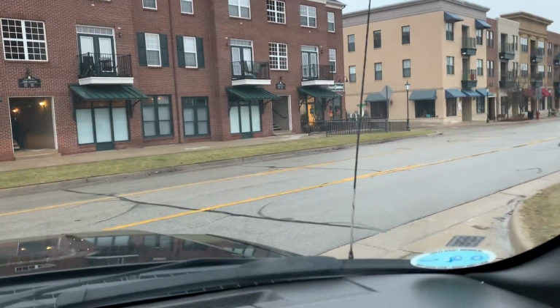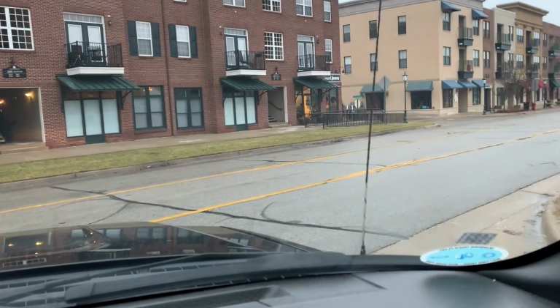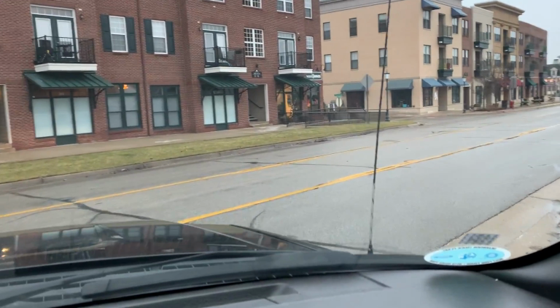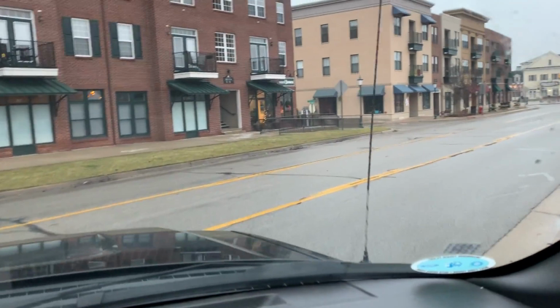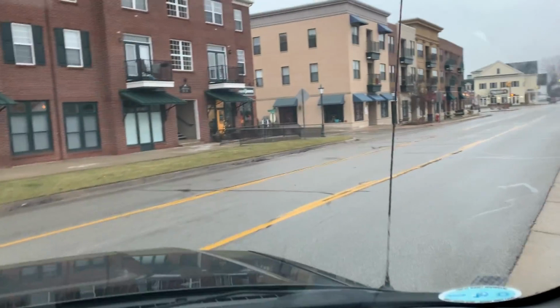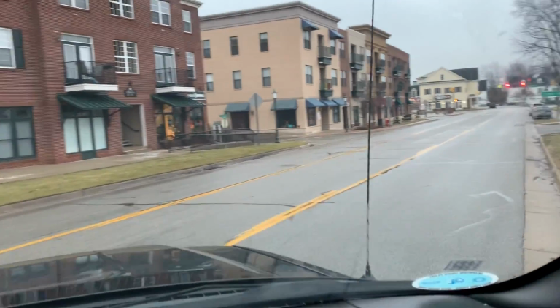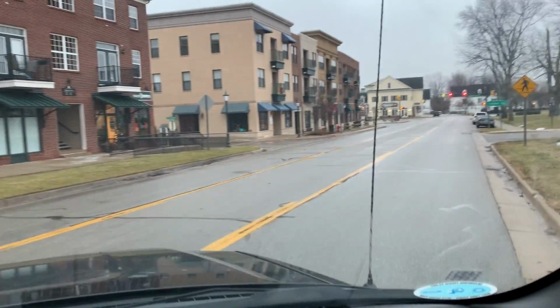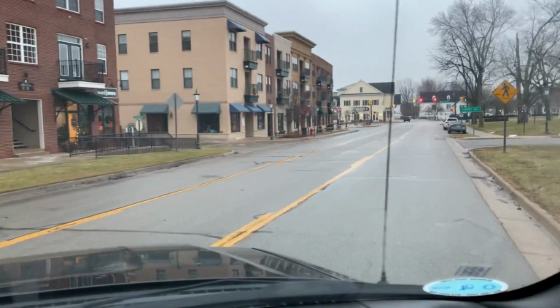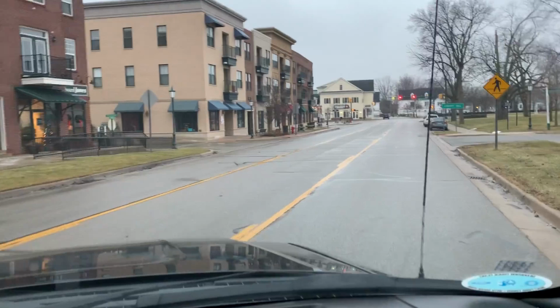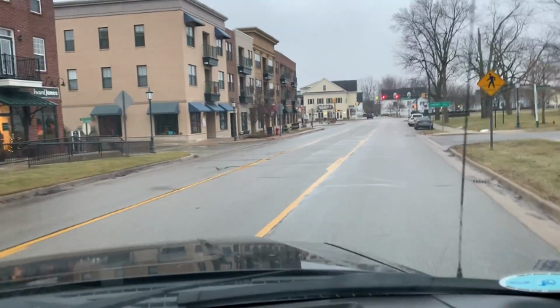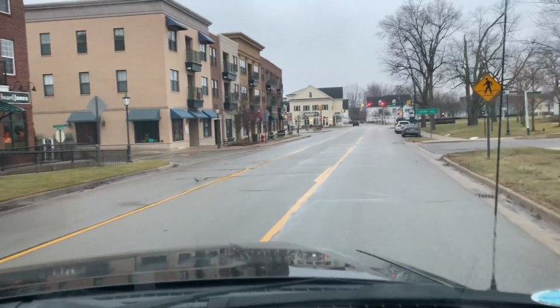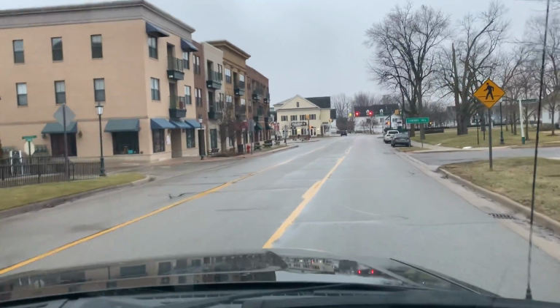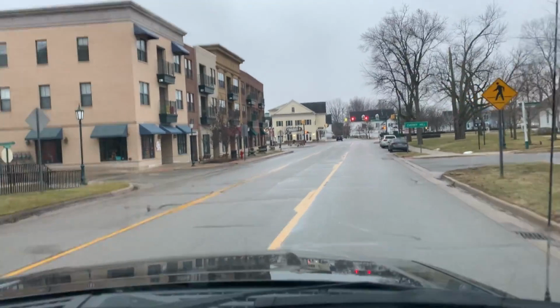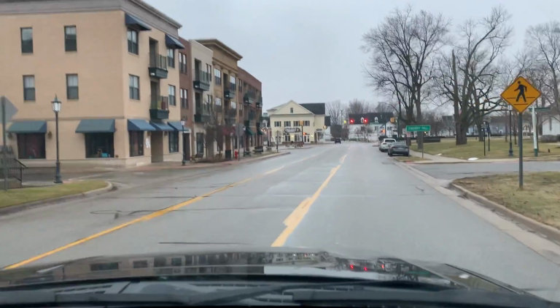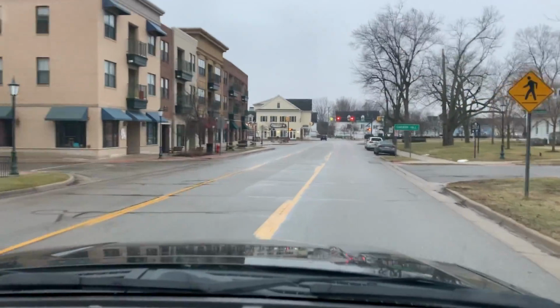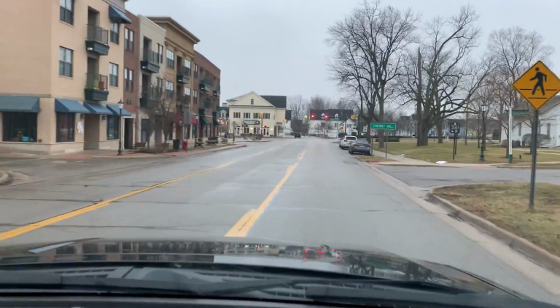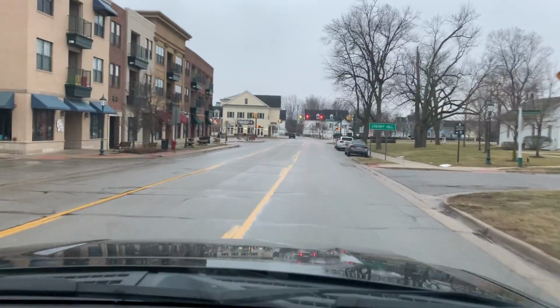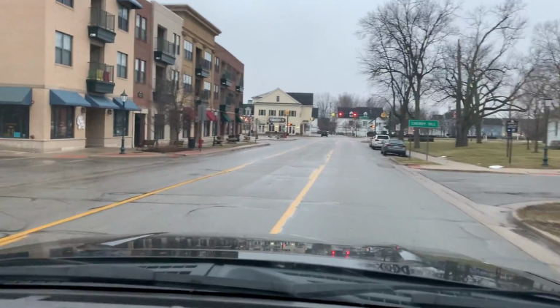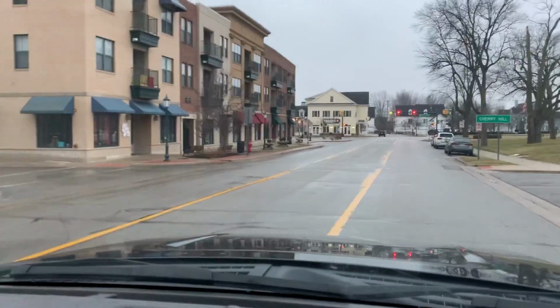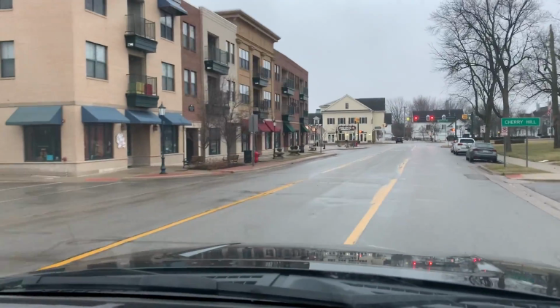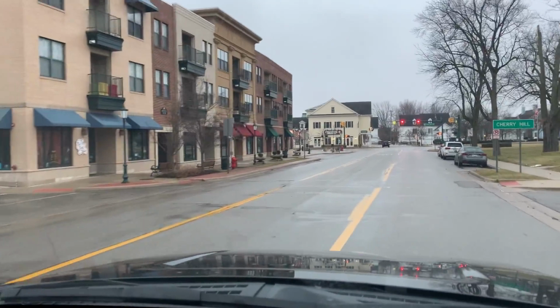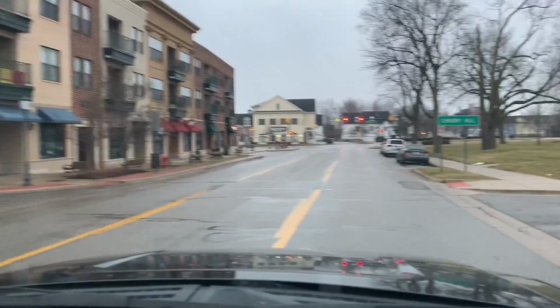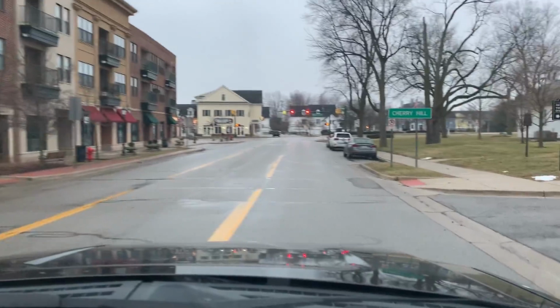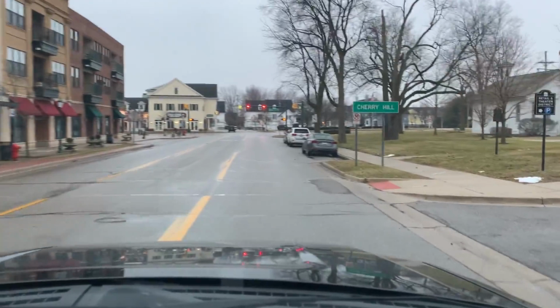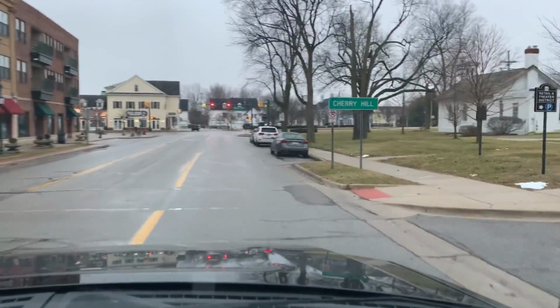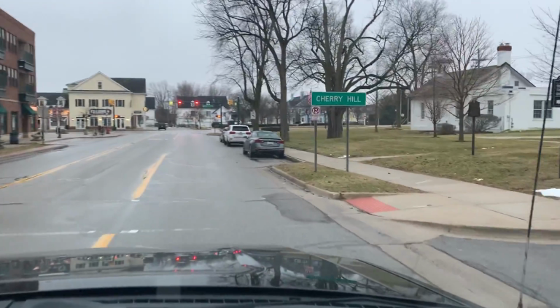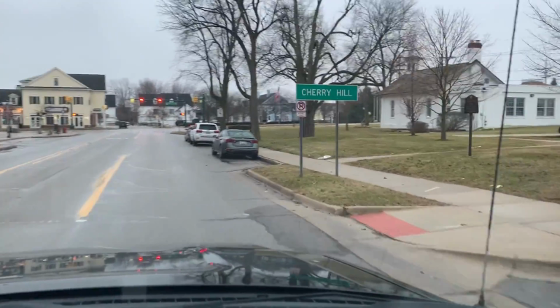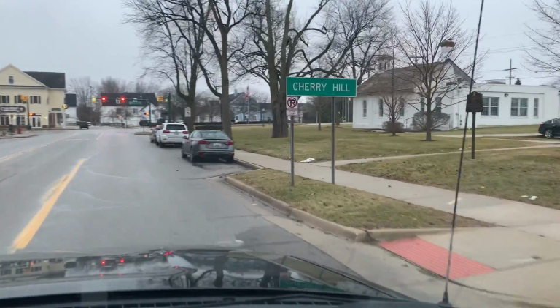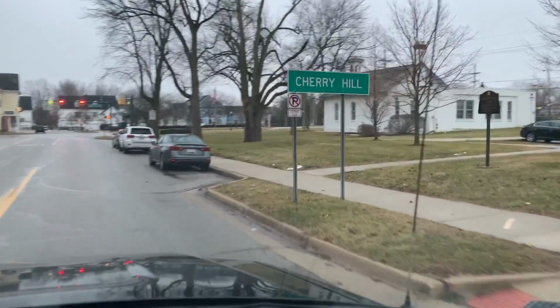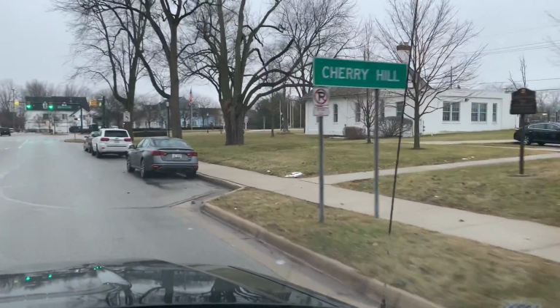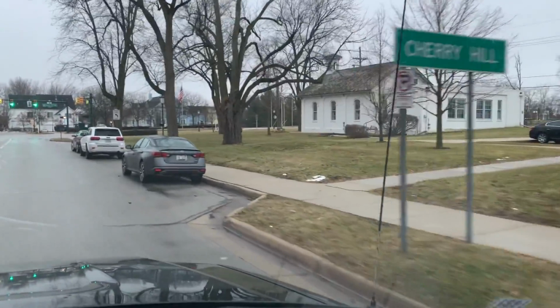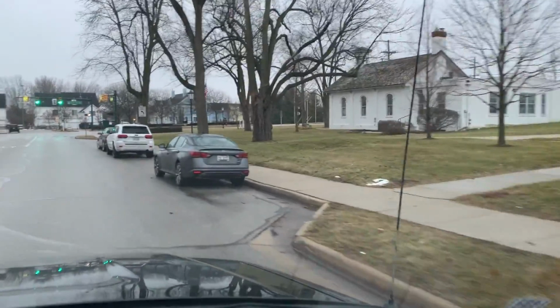Well, everyone, we are going to give you a quick tour of Cherry Hill Village, which is in southwest Canton. Wendy and I live in this subdivision.